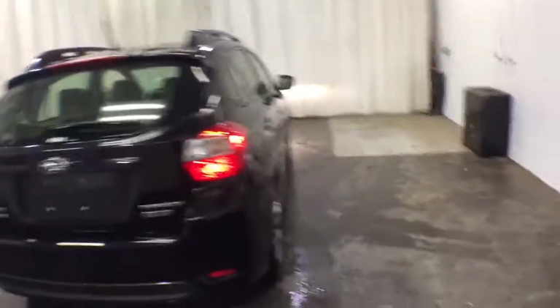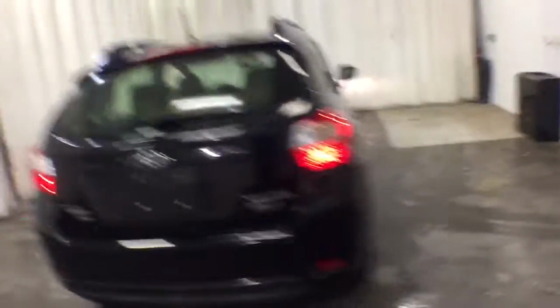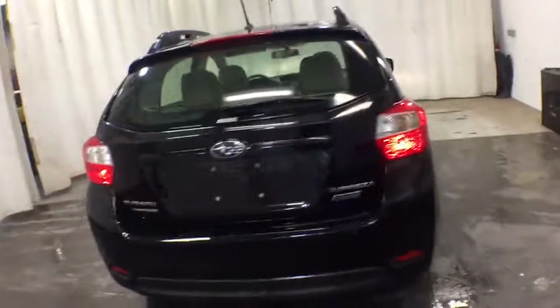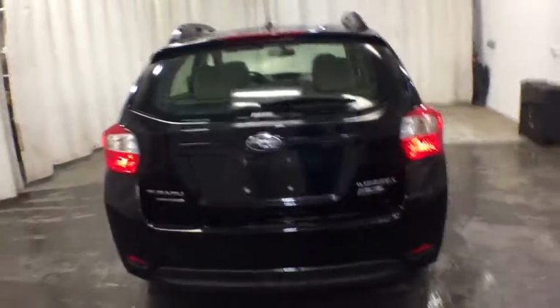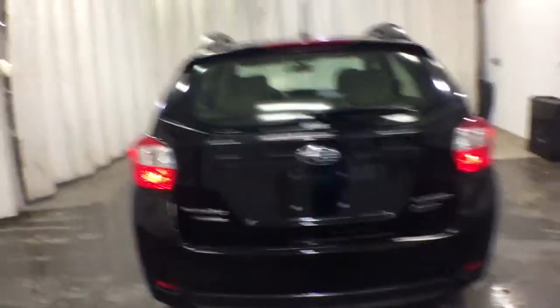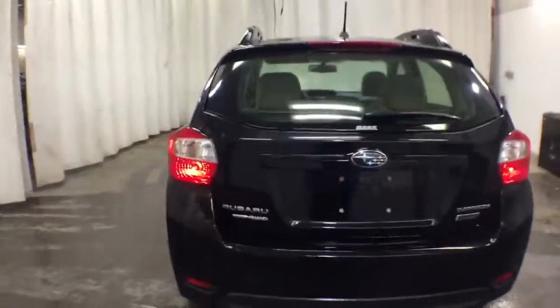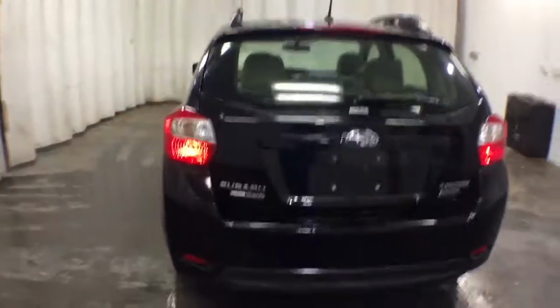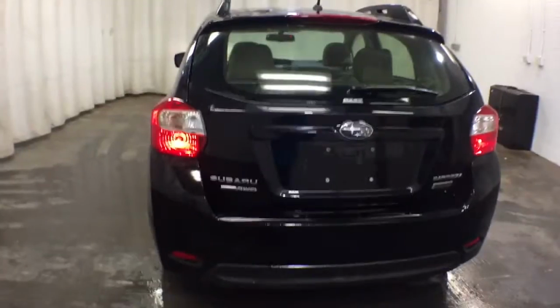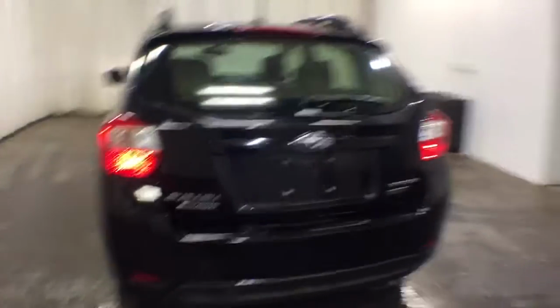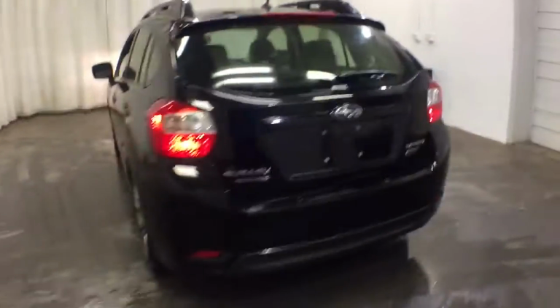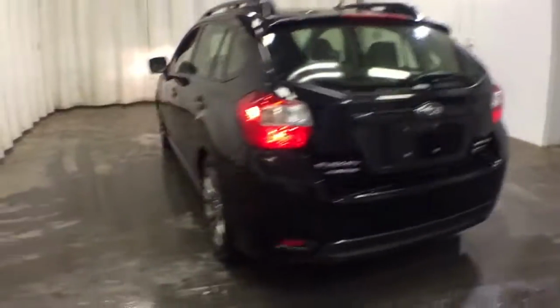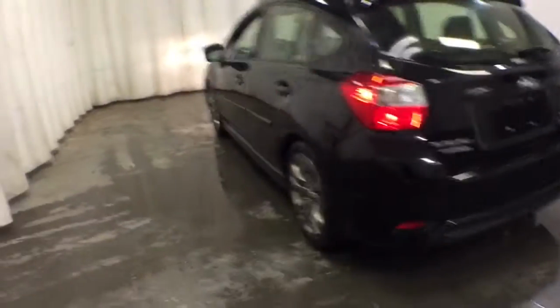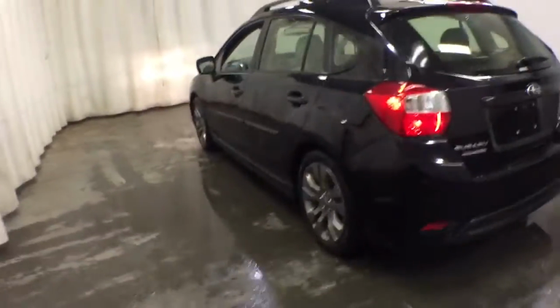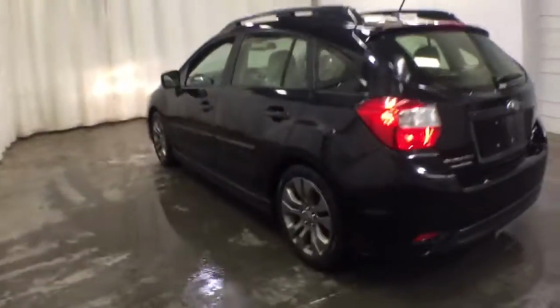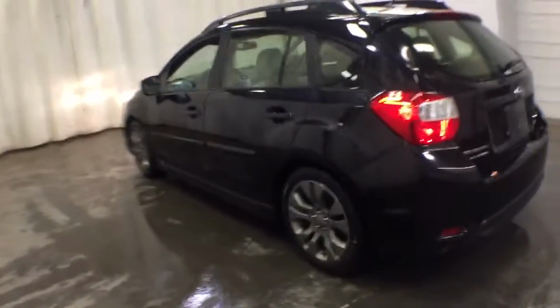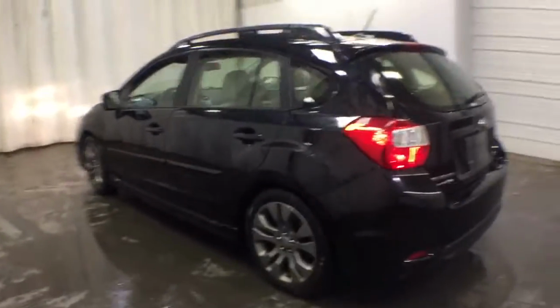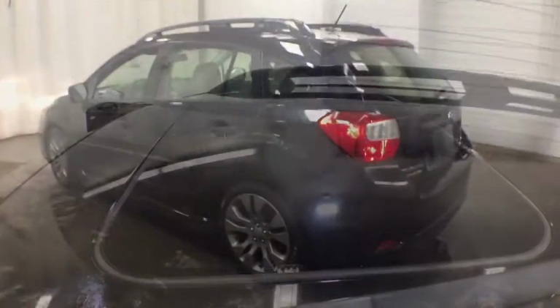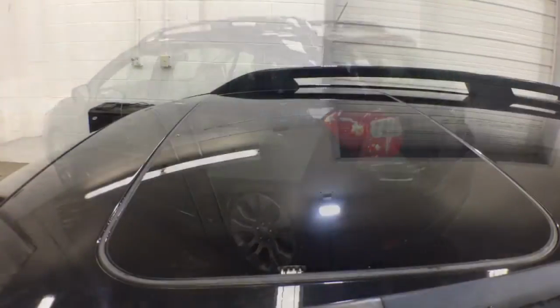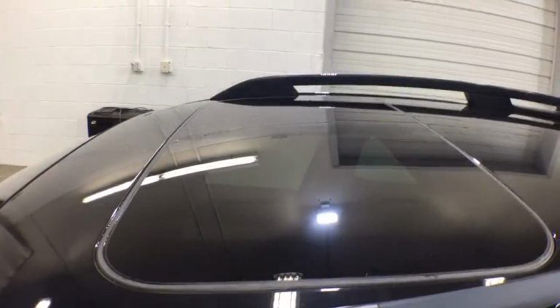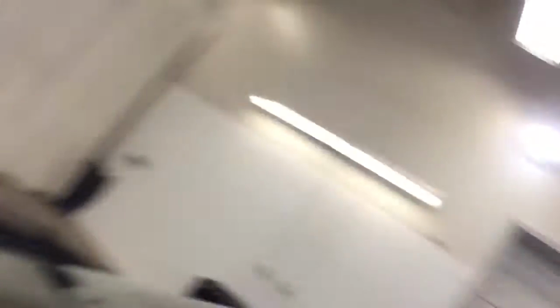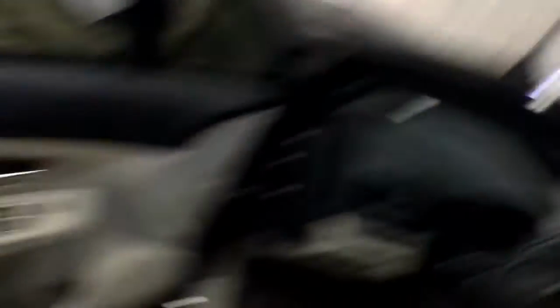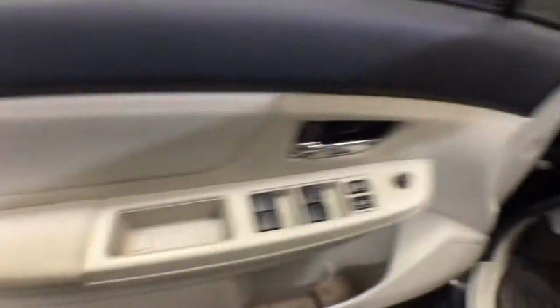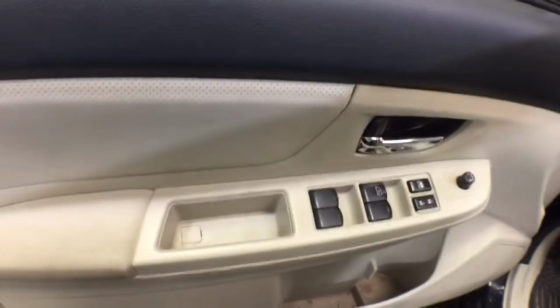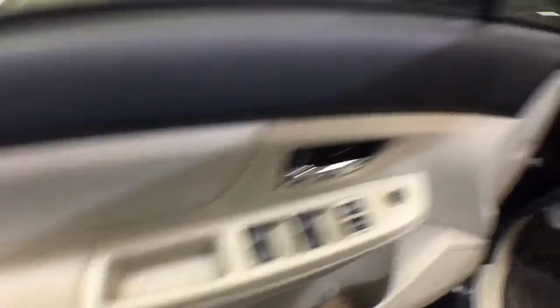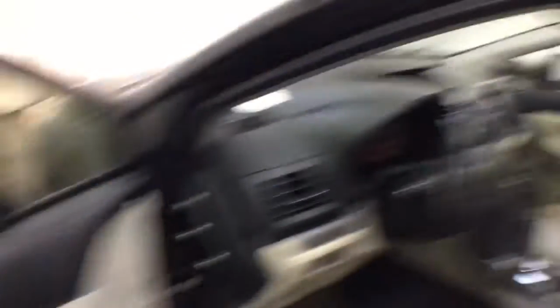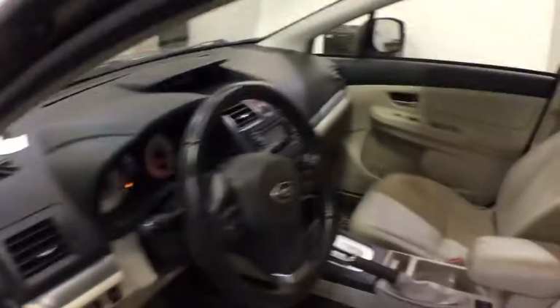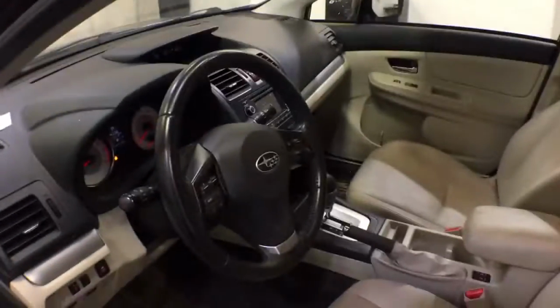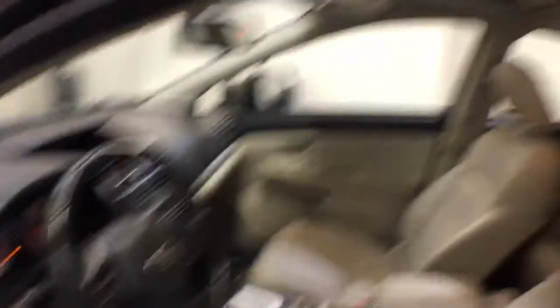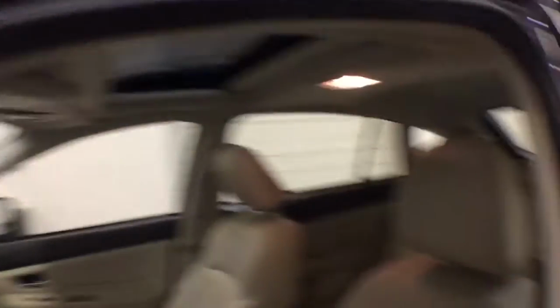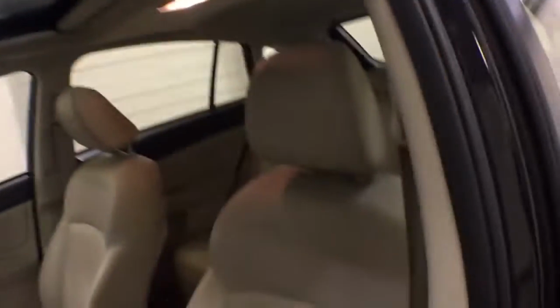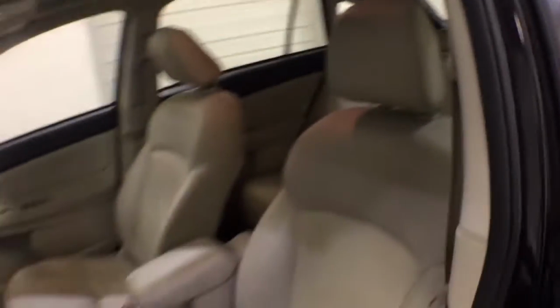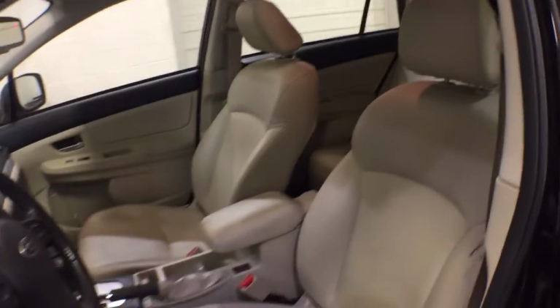Its well-designed interior and suite of amenities make every journey a pleasure. The following are some of this vehicle's highlighted options: keyless entry, all-wheel drive, heated driver's seat, four-cylinder engine.